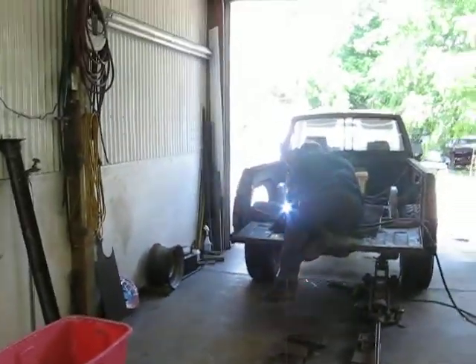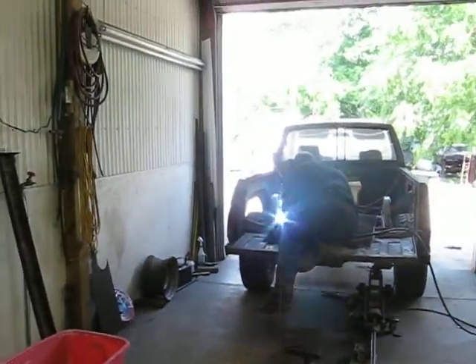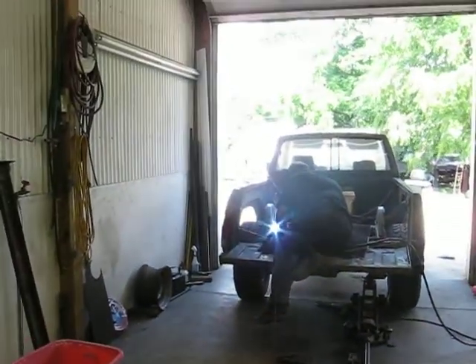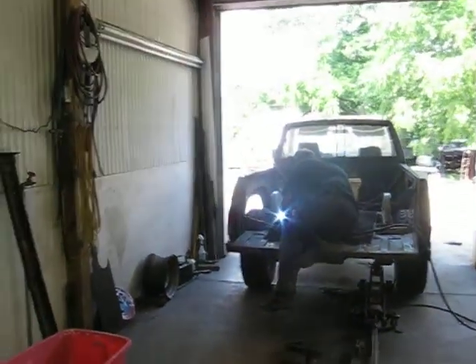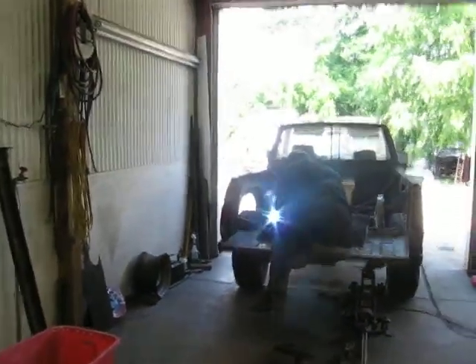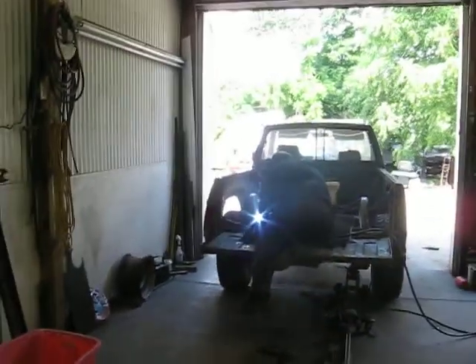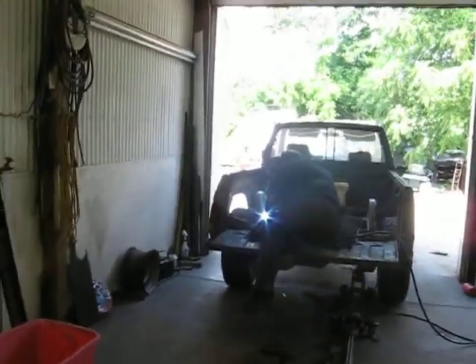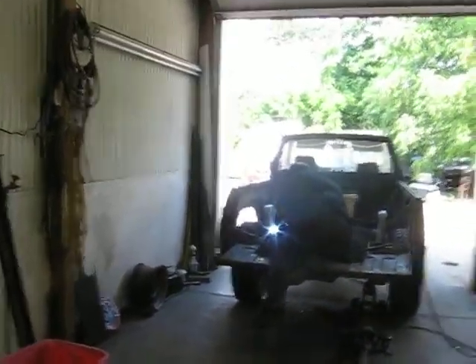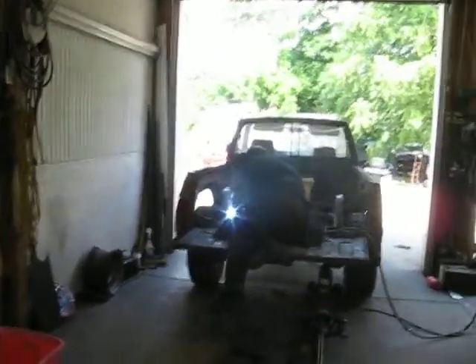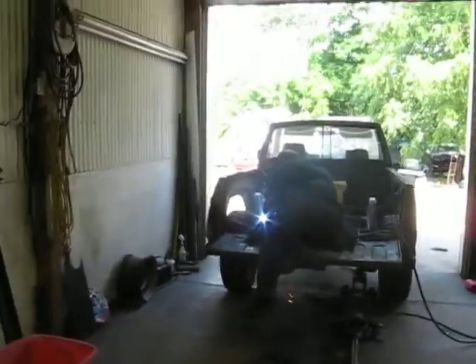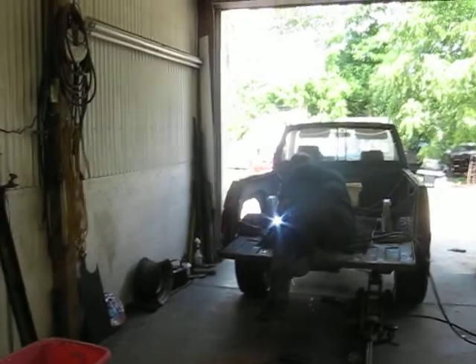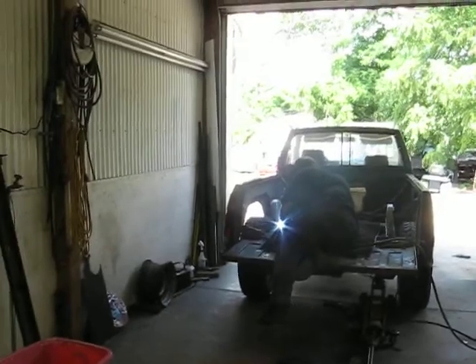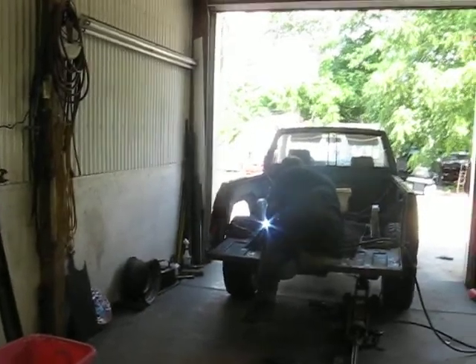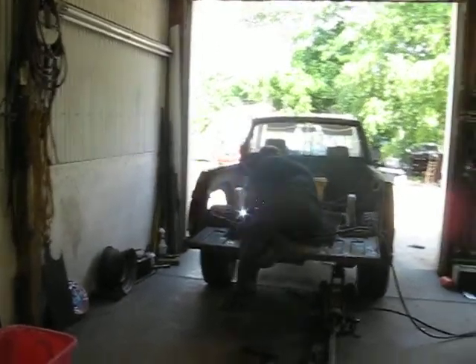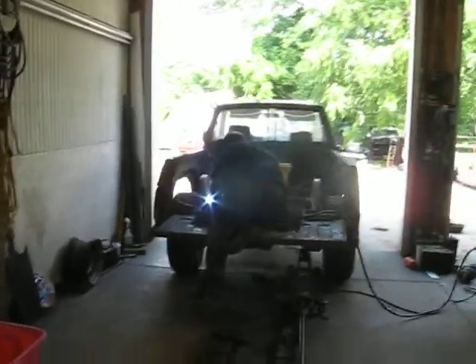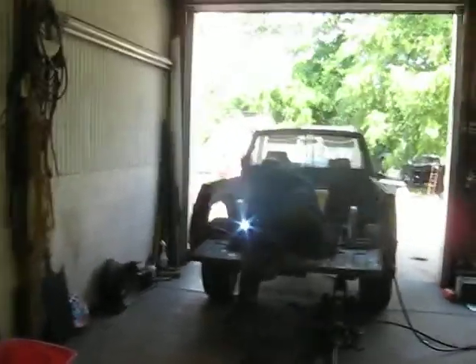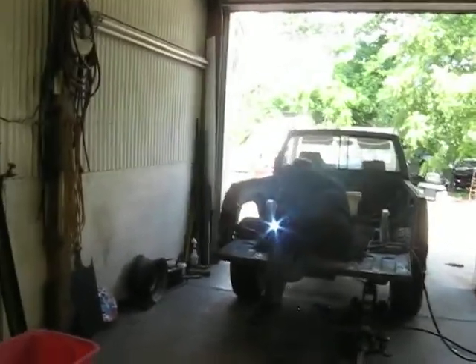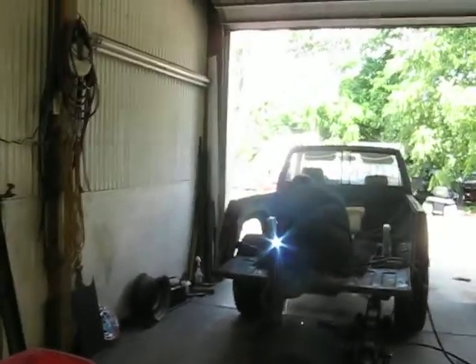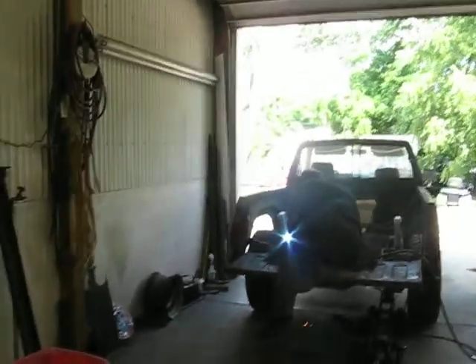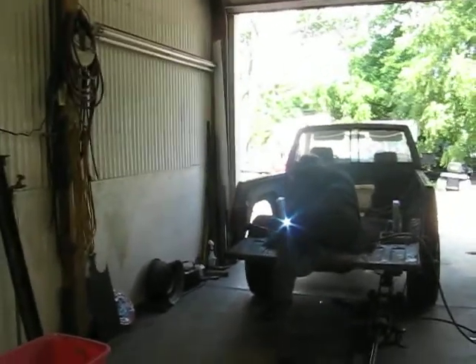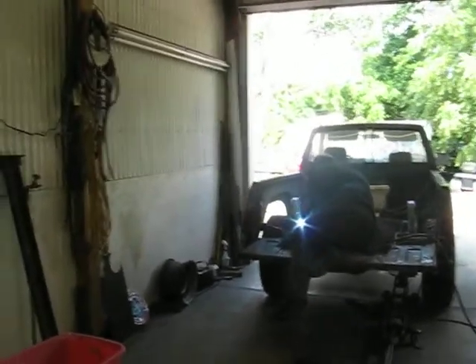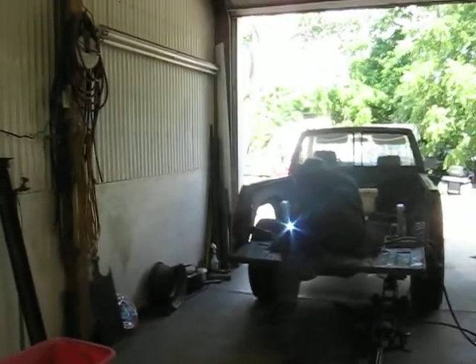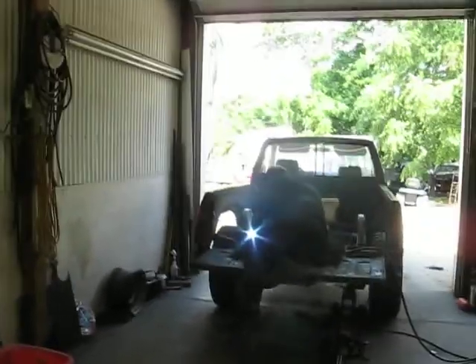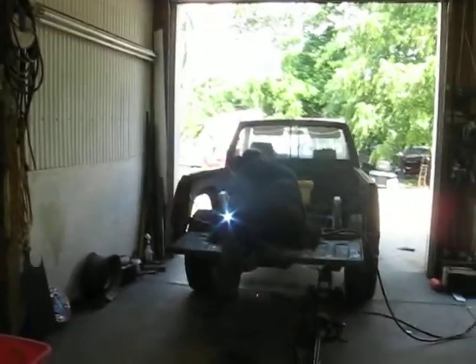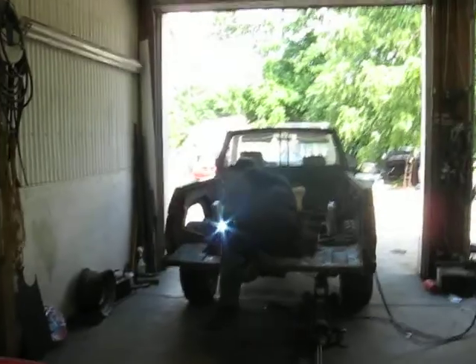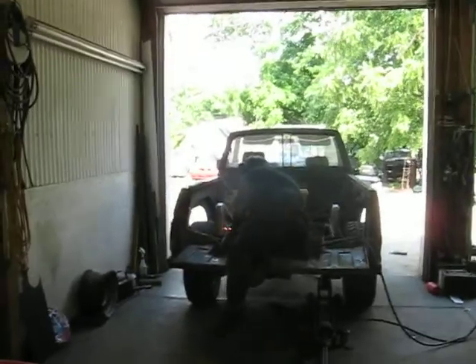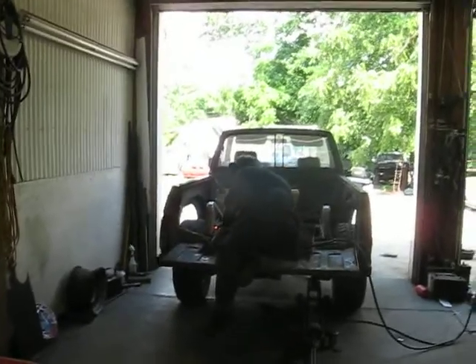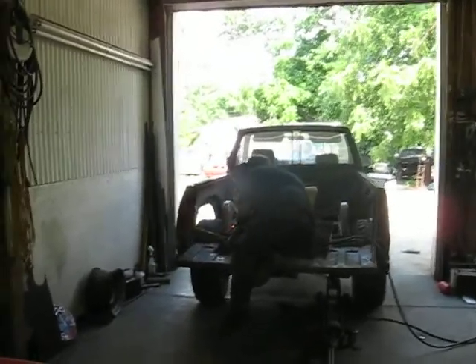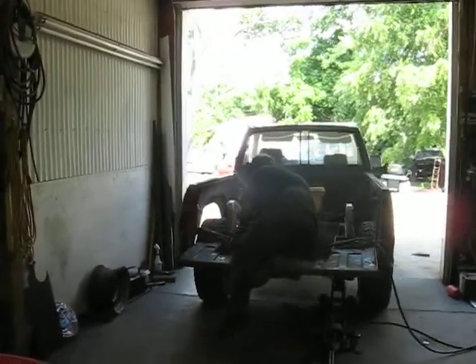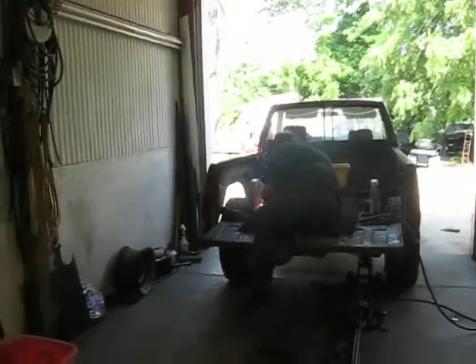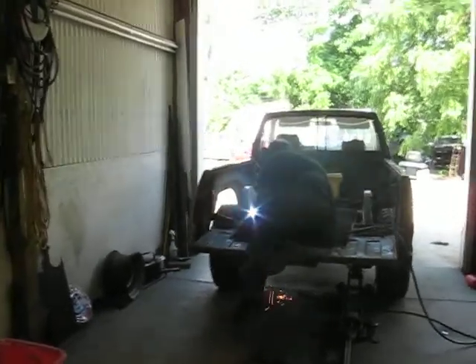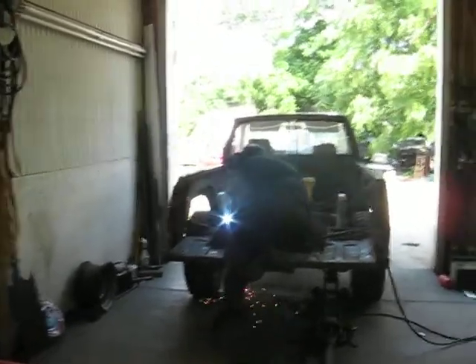Hi, this is Jimmy Baja Suspension in Columbus, Ohio. It retails at 614-470-2356. Or you can look at our Facebook page at Nissan Baja Kits.